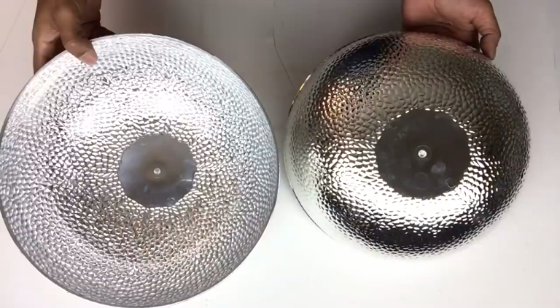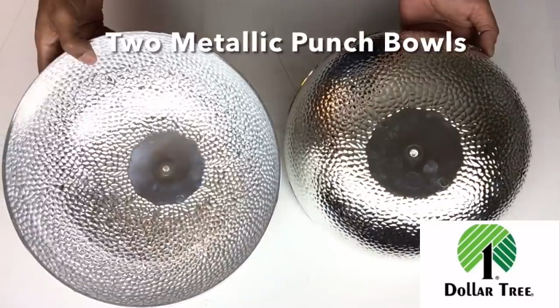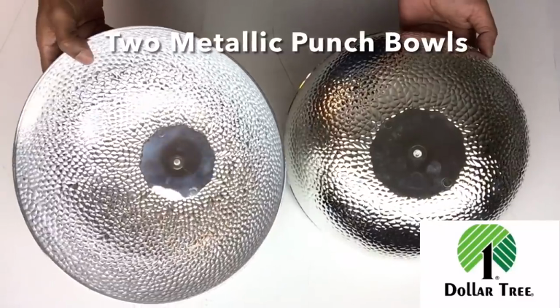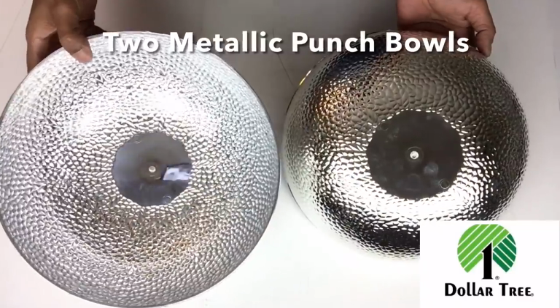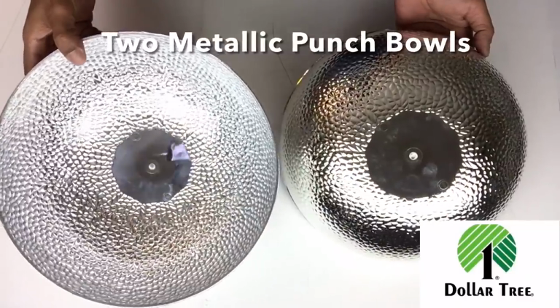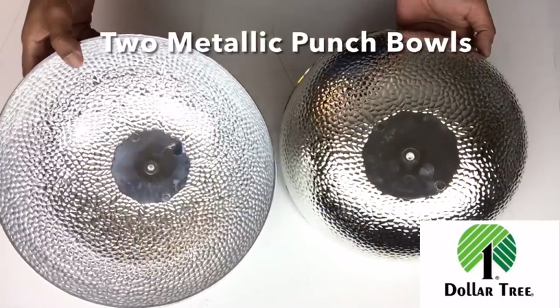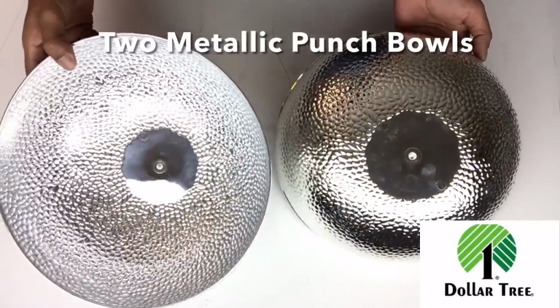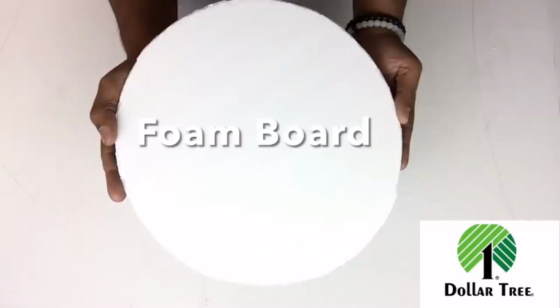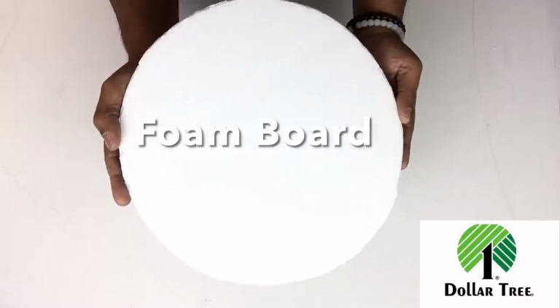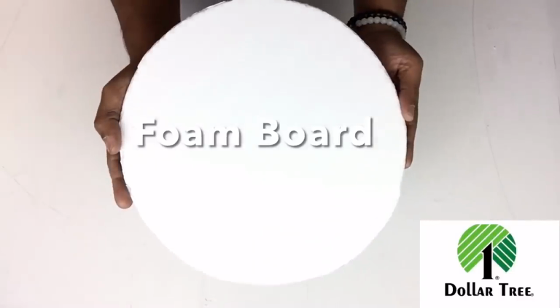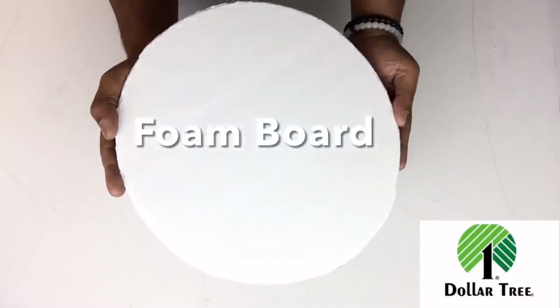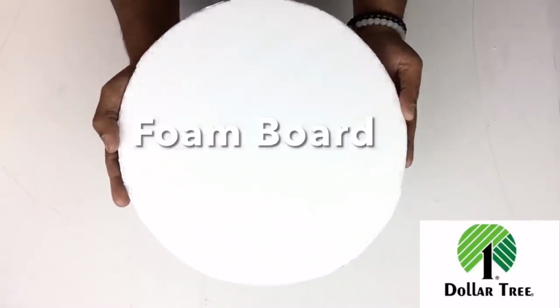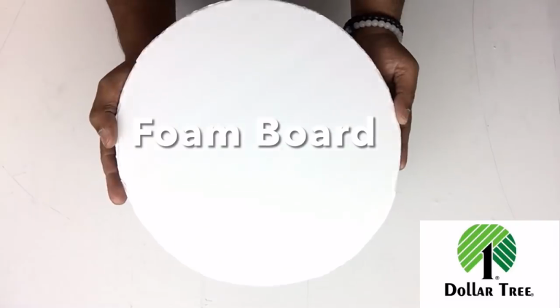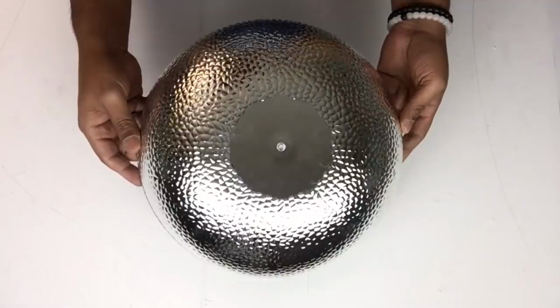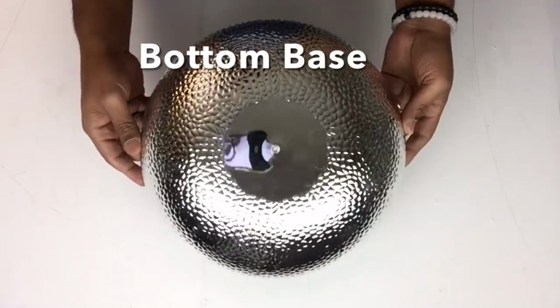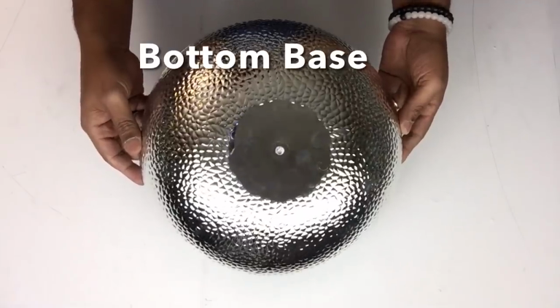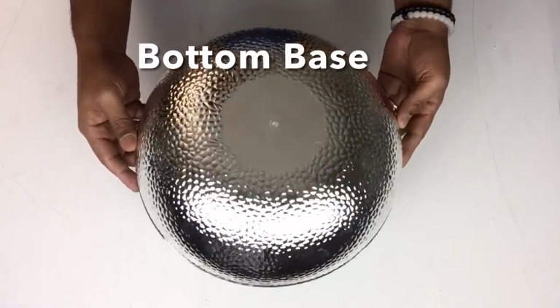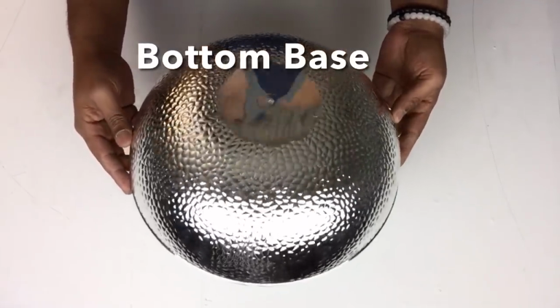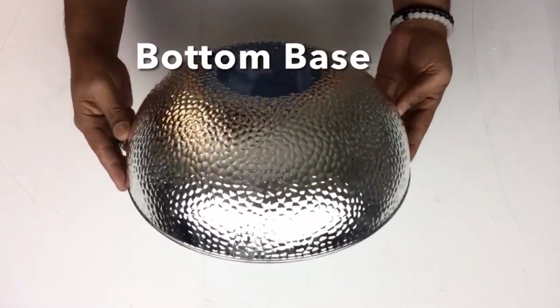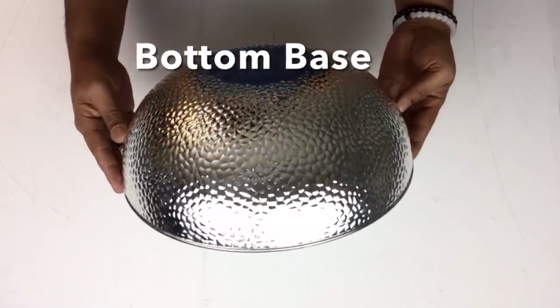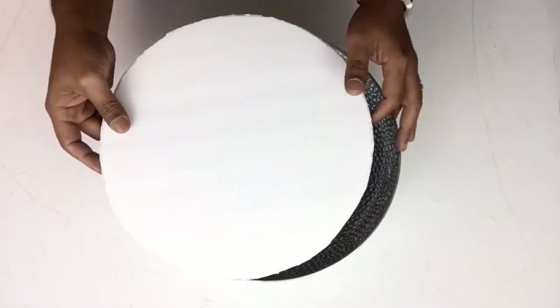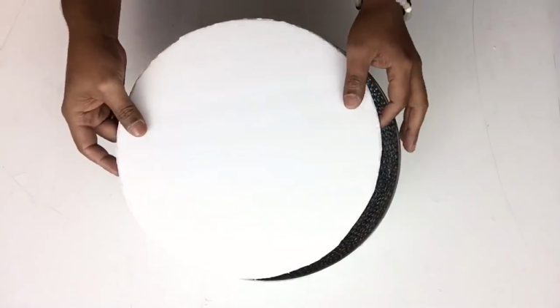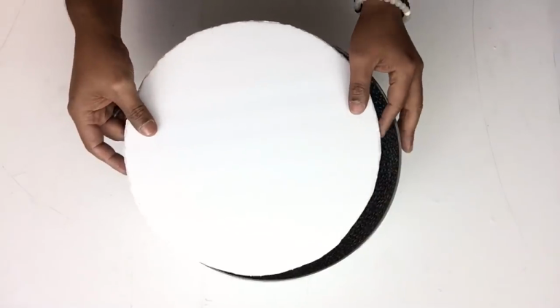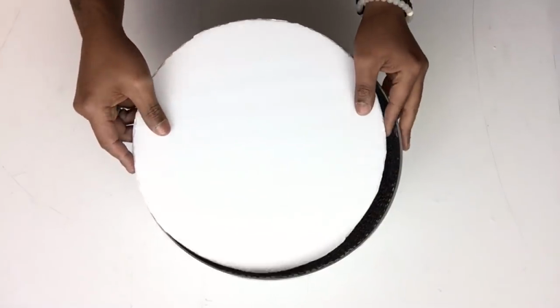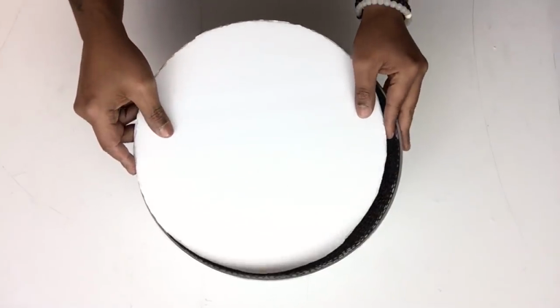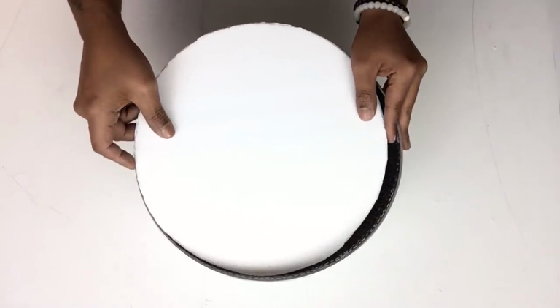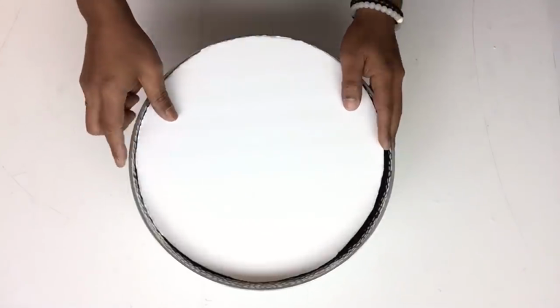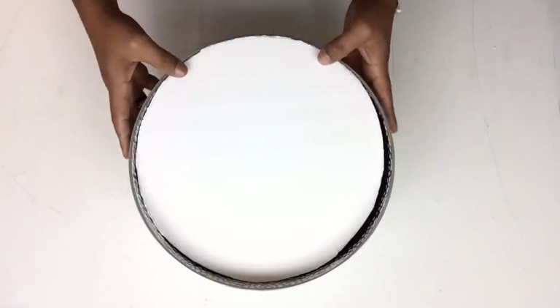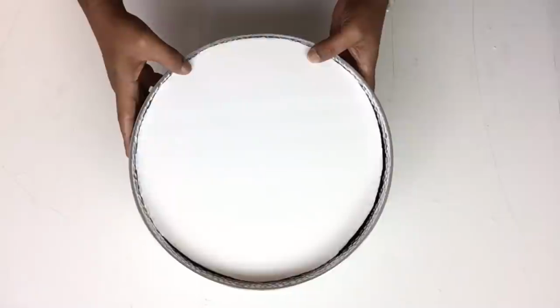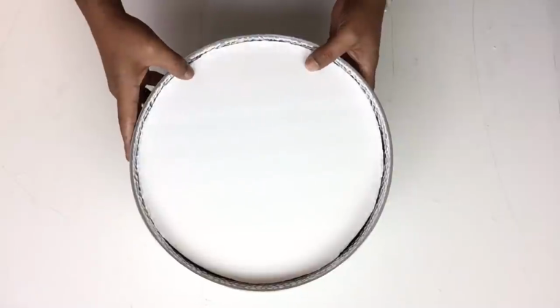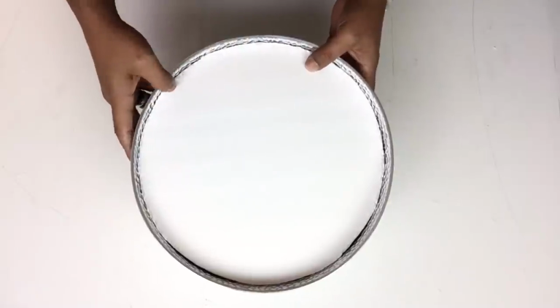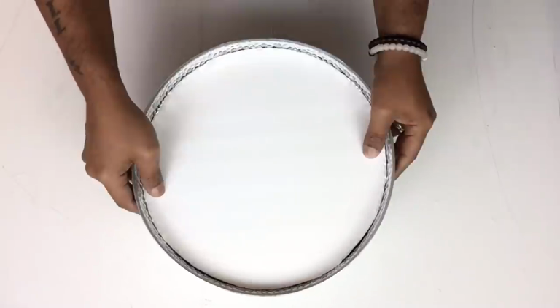Next I'll be working with two metallic punch bowls and a round foam board that I previously cut. Starting with the bottom base, I glued the foam board to the inner part of the punch bowl.